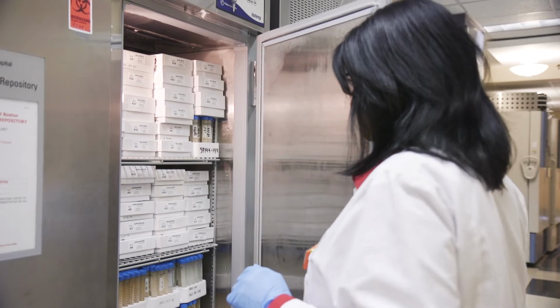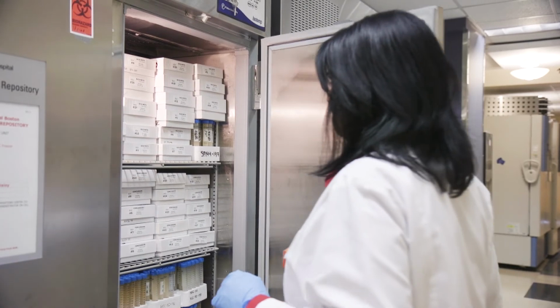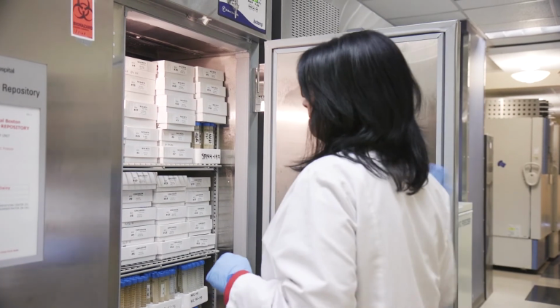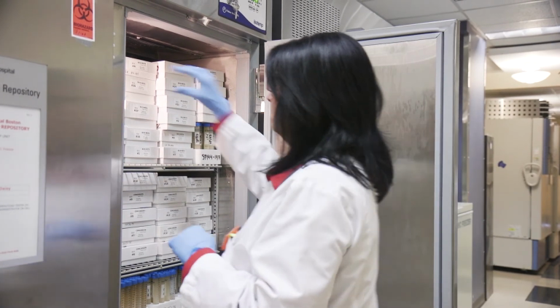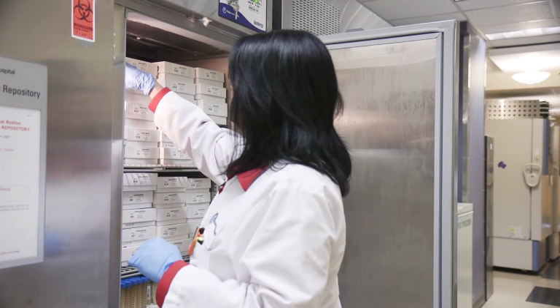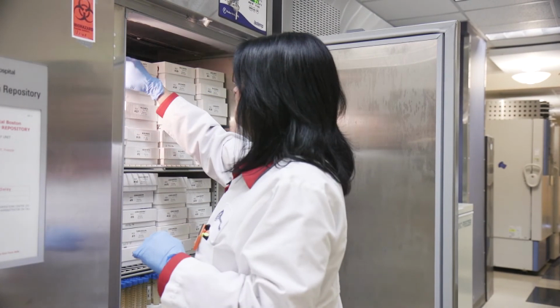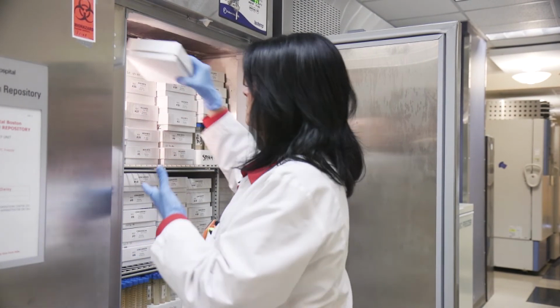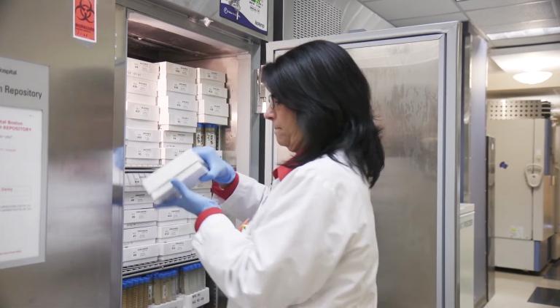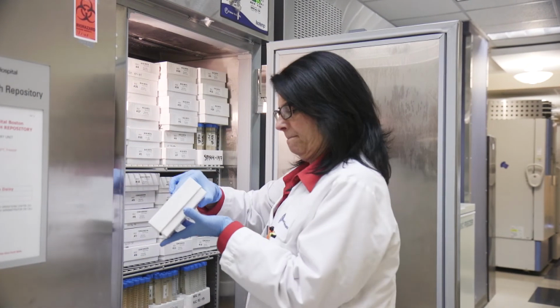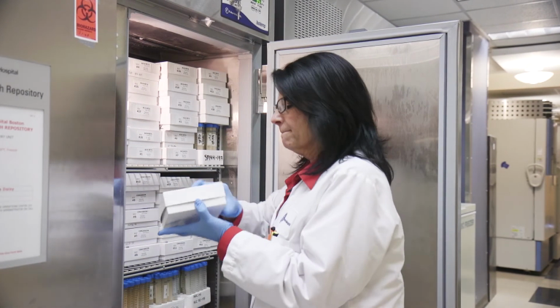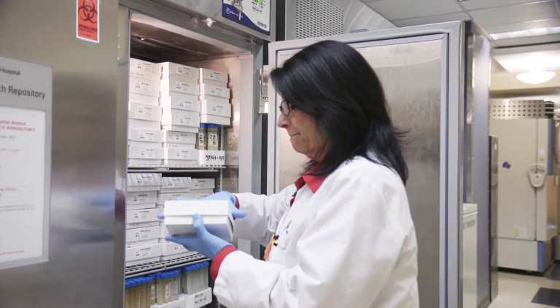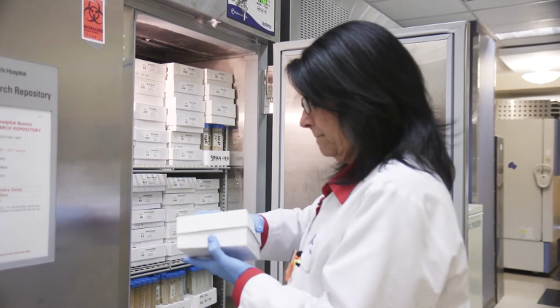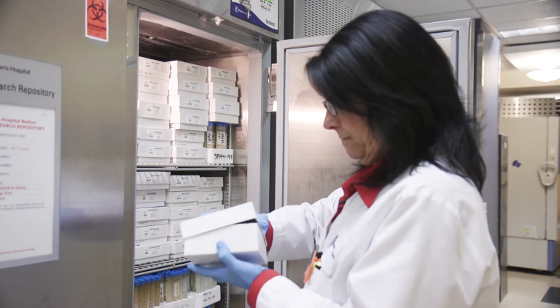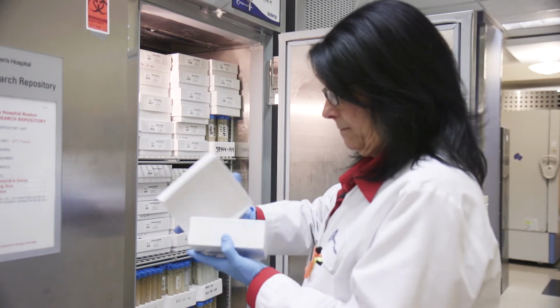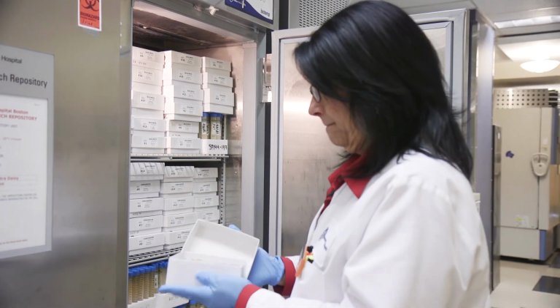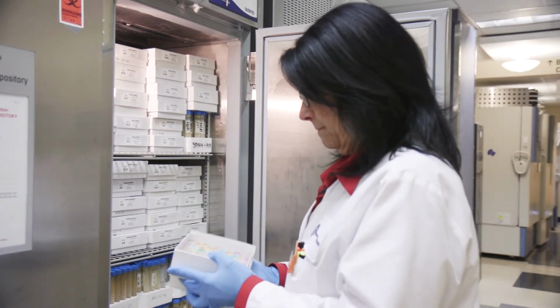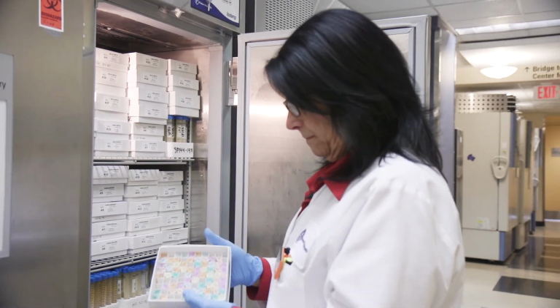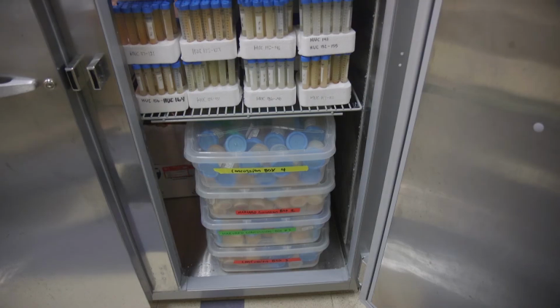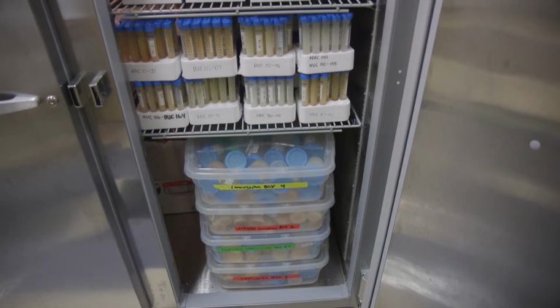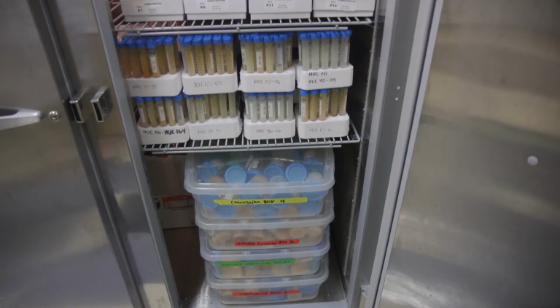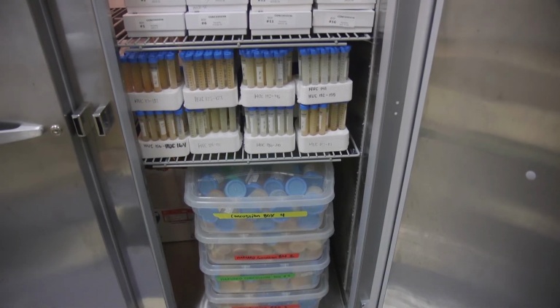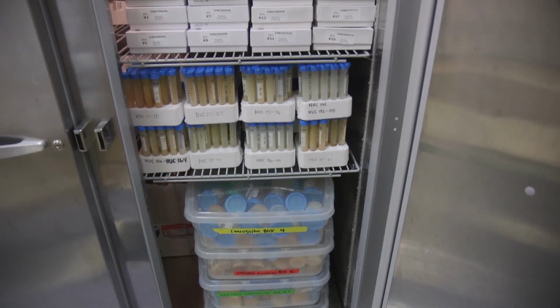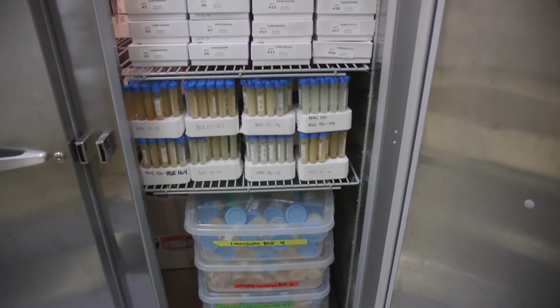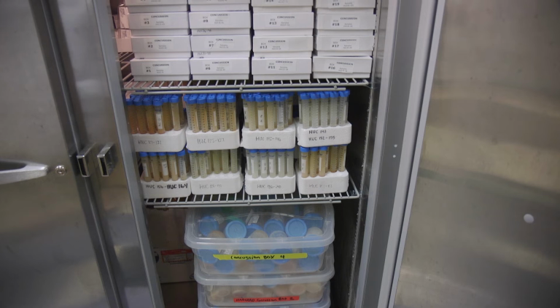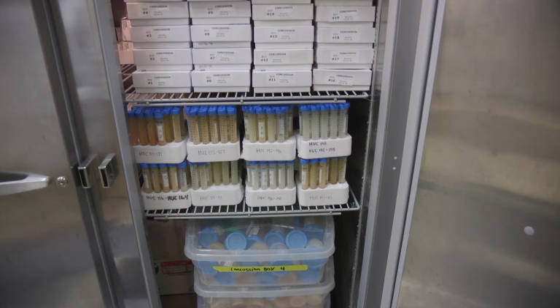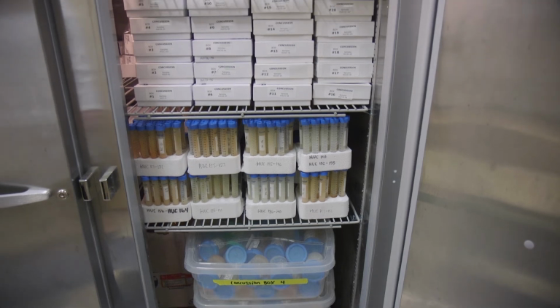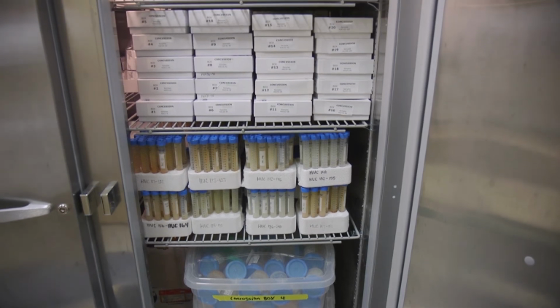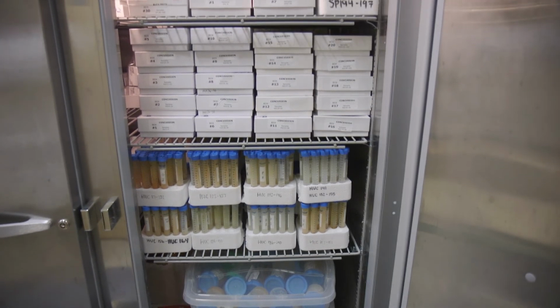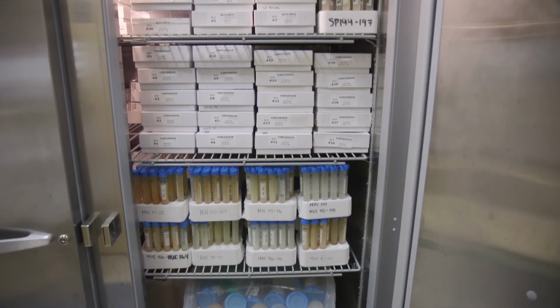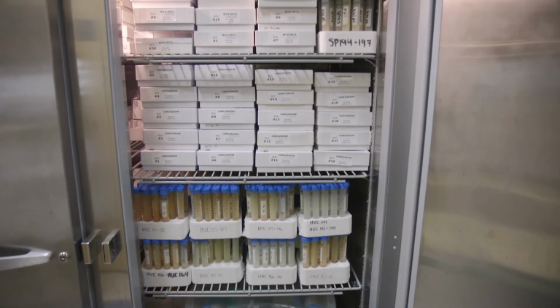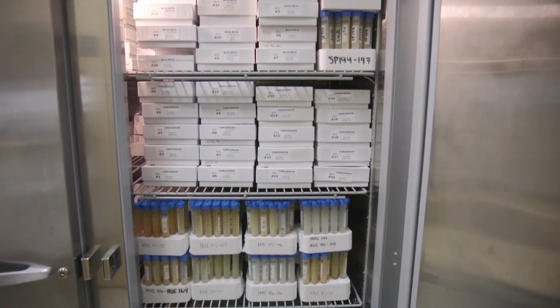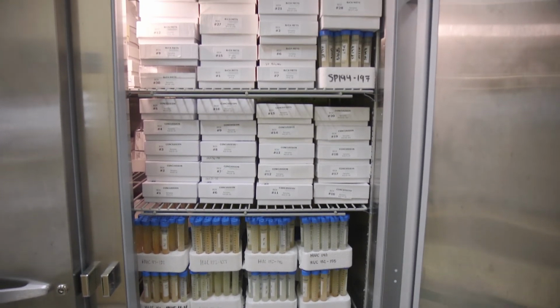To aid their quest, her lab created one of the world's earliest urine banks back in the late 90s. They created protocols on how to properly collect urine, and now have thousands of samples stored in freezers all over their lab.